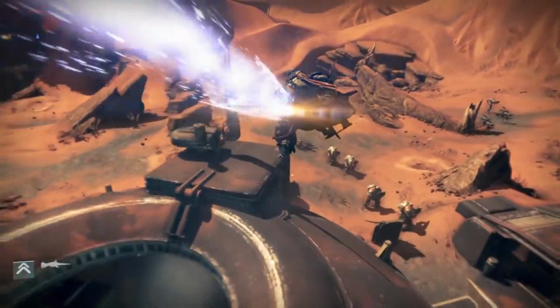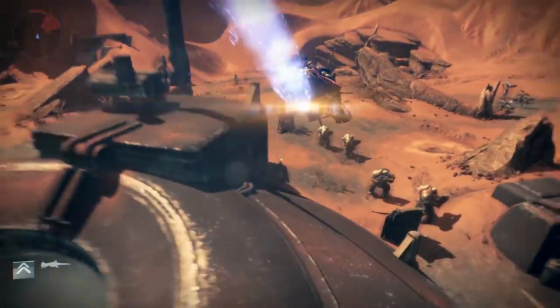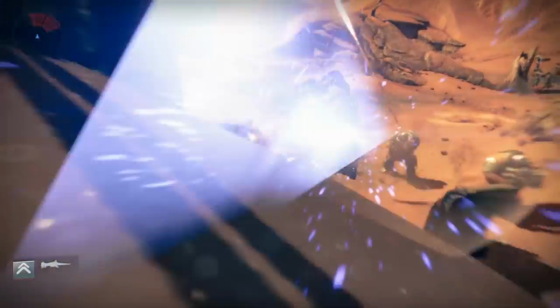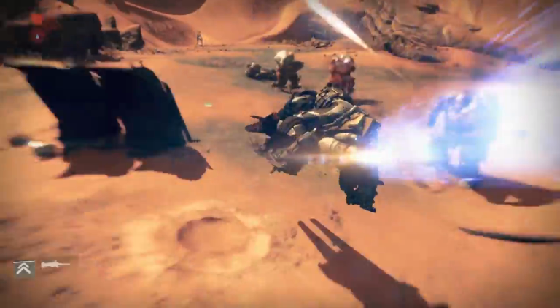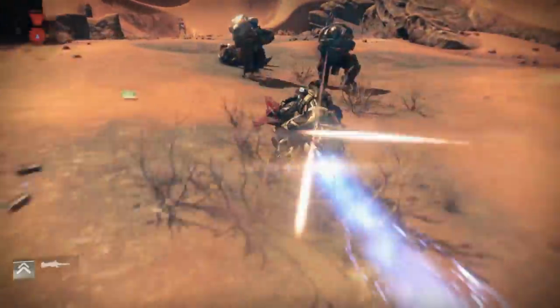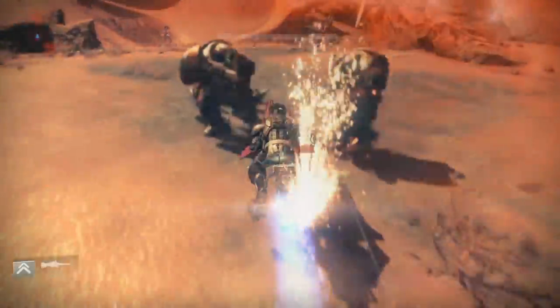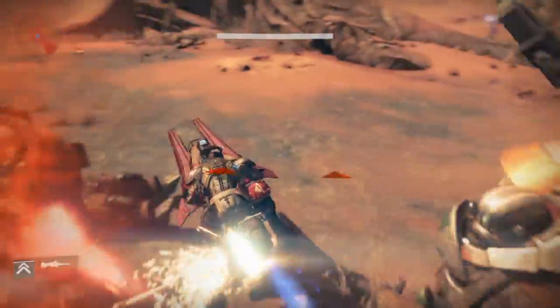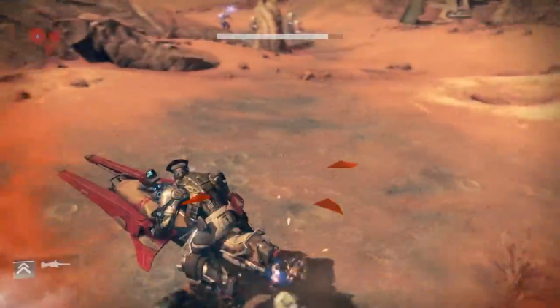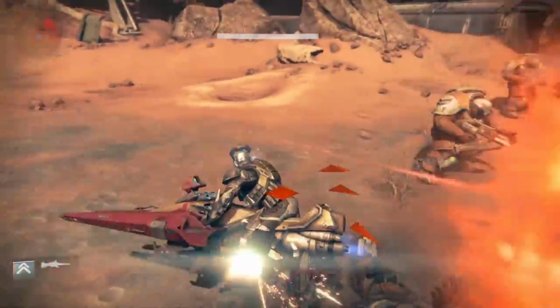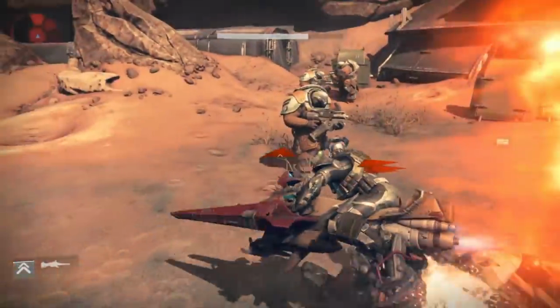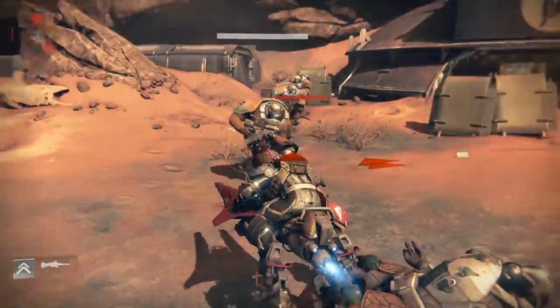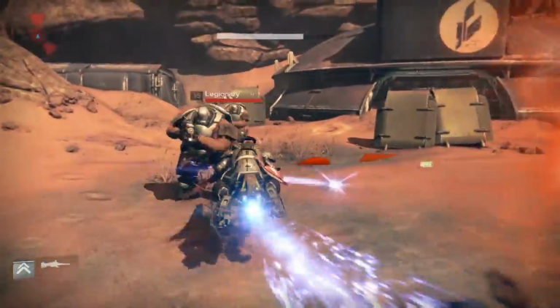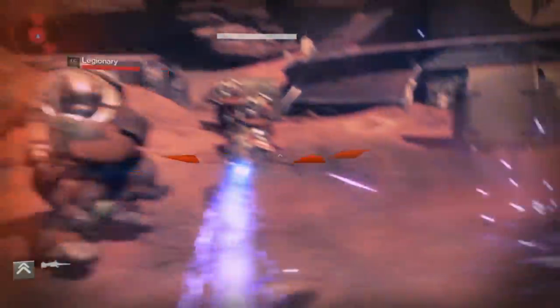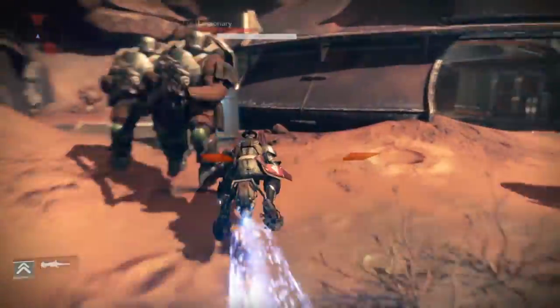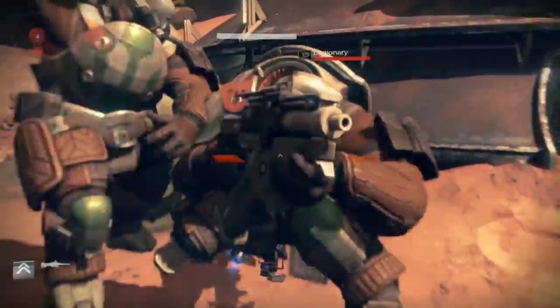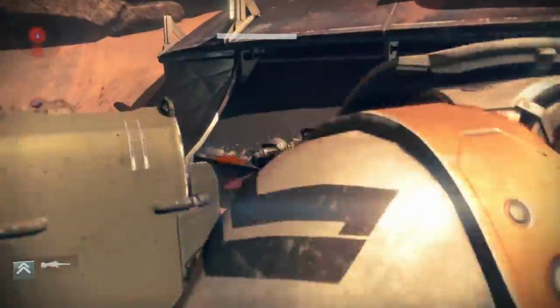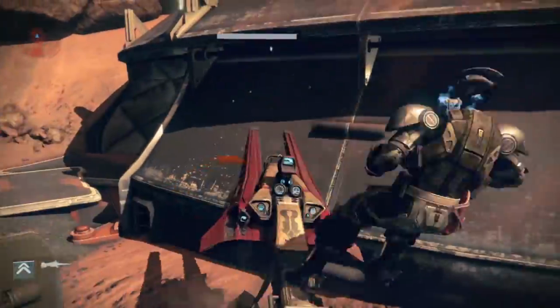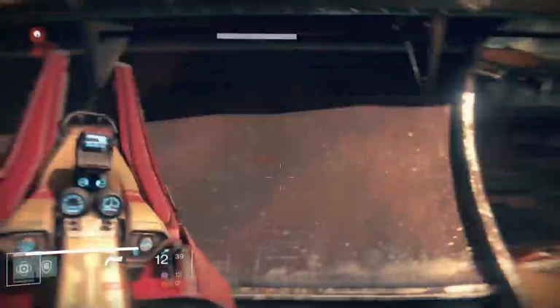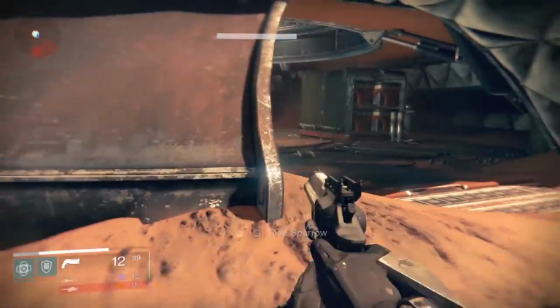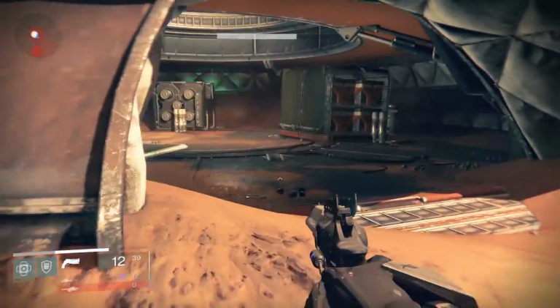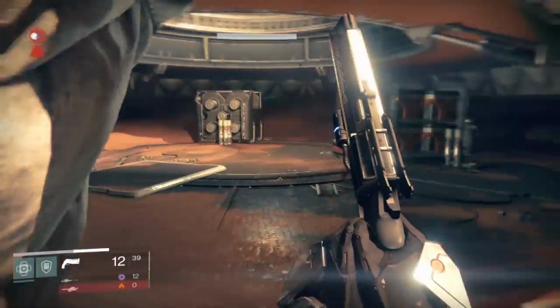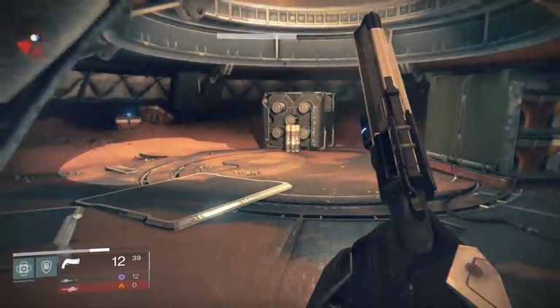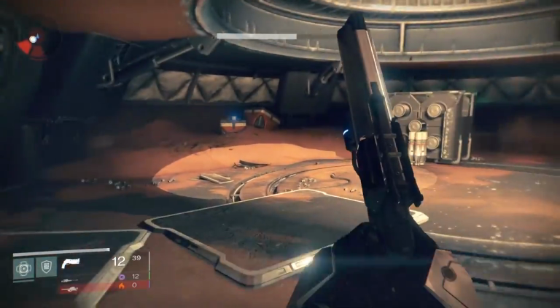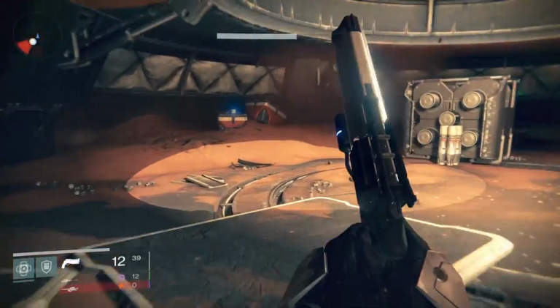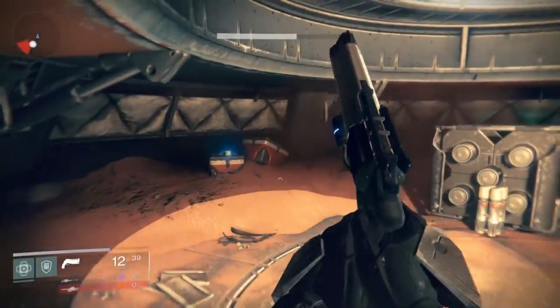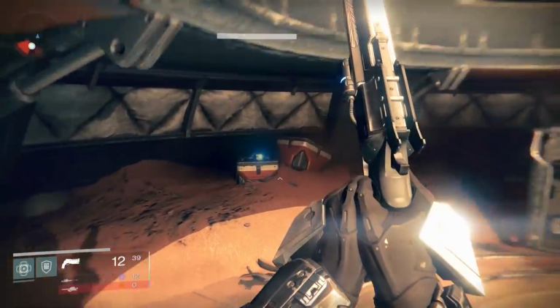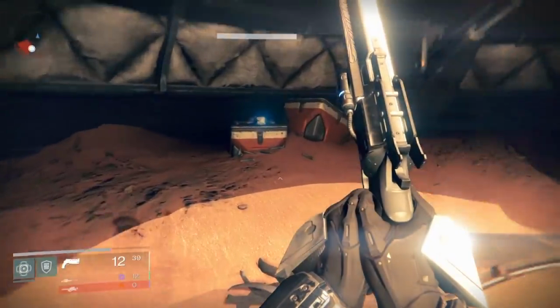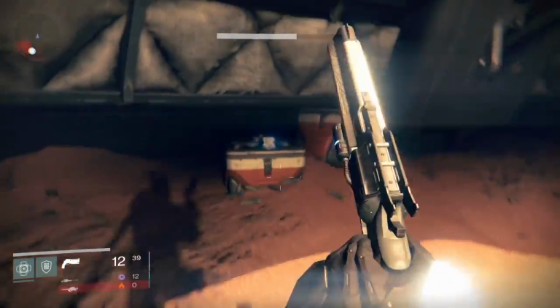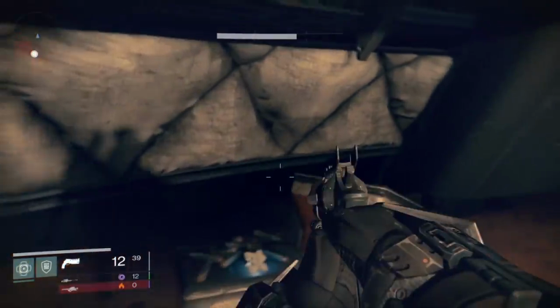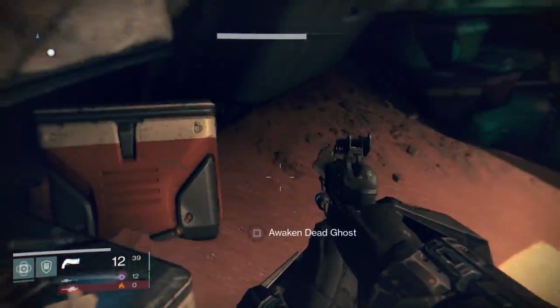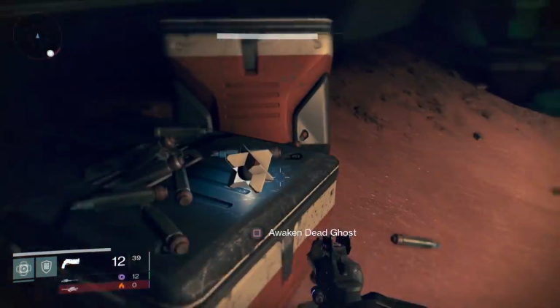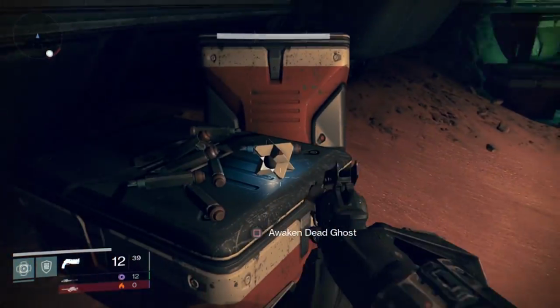Ghost 1 is in the Barrens, the first area you spawn into. Go down to where the Vex and Cabal are fighting. In this building, you'll find a ghost sitting on a box.